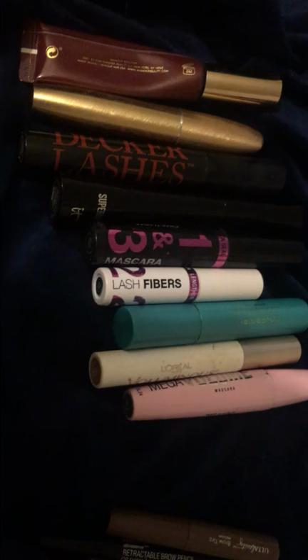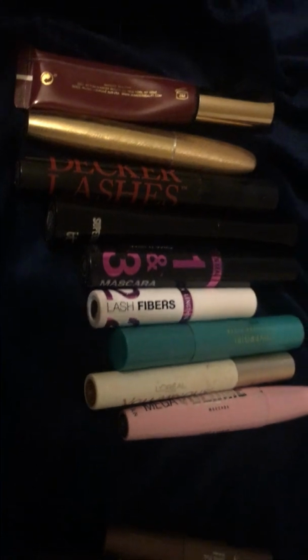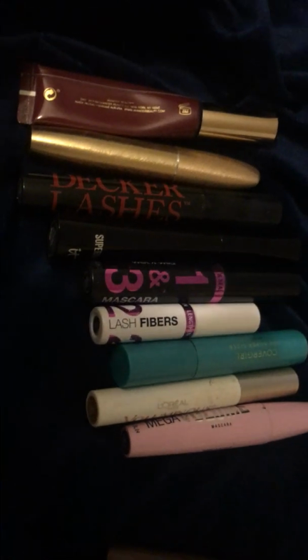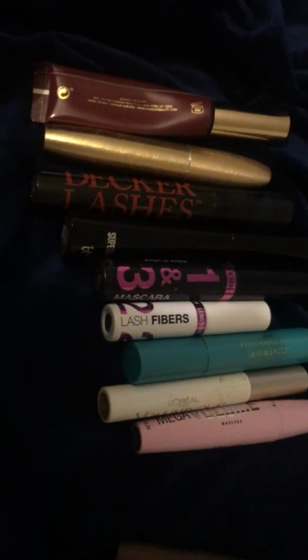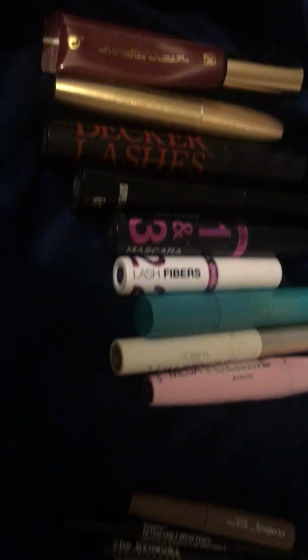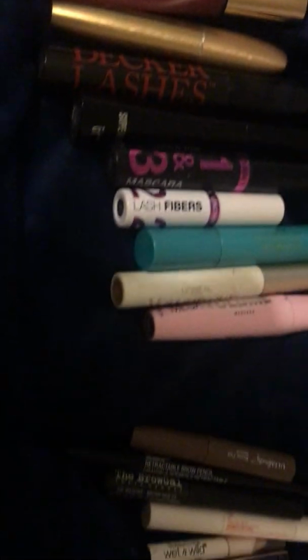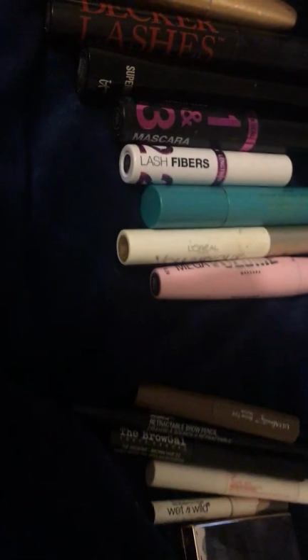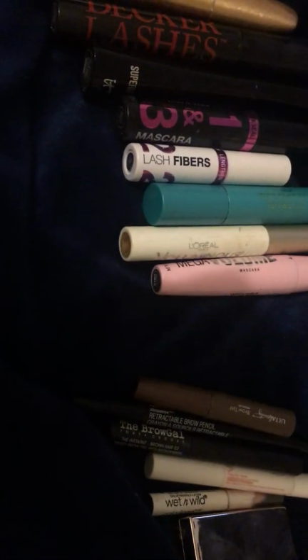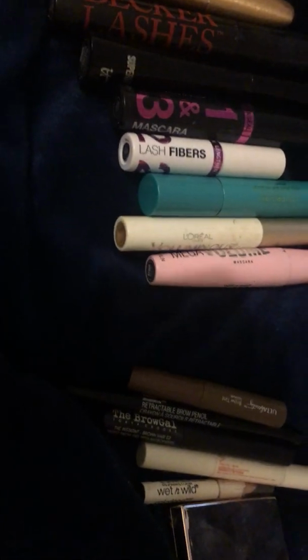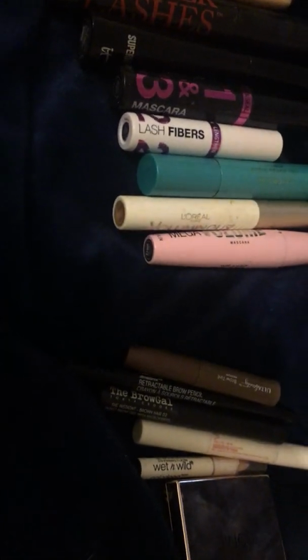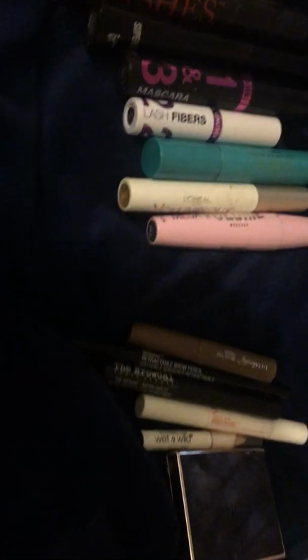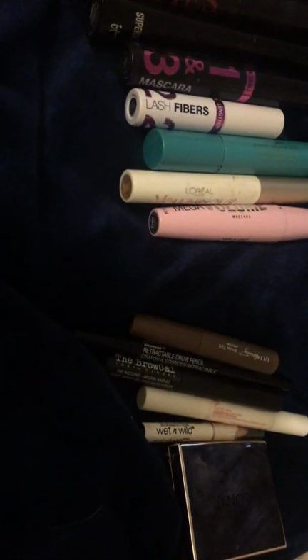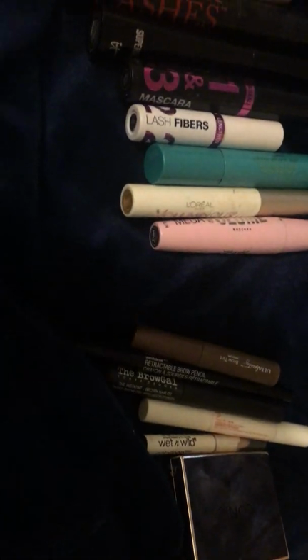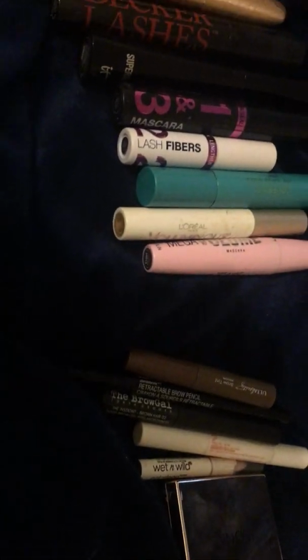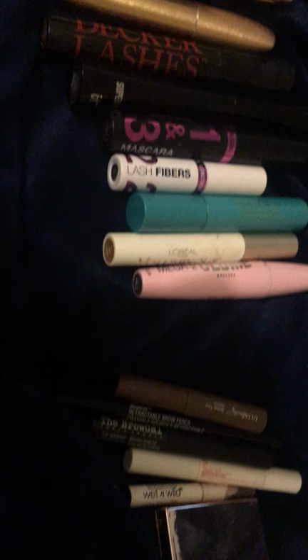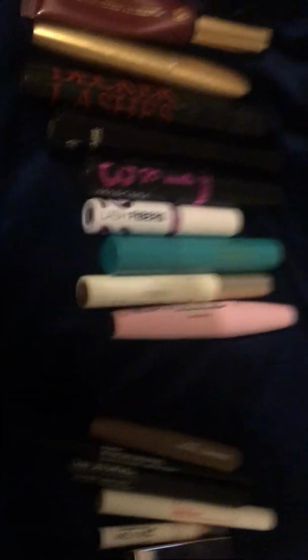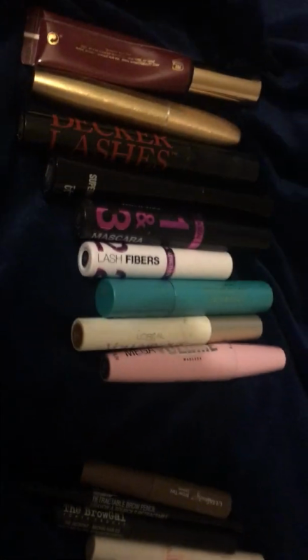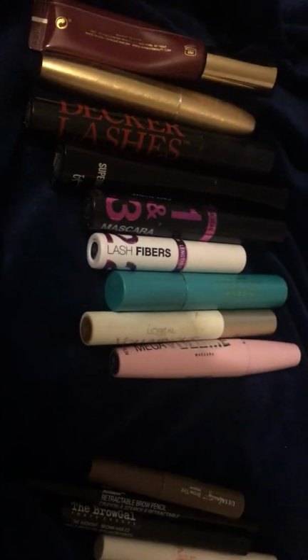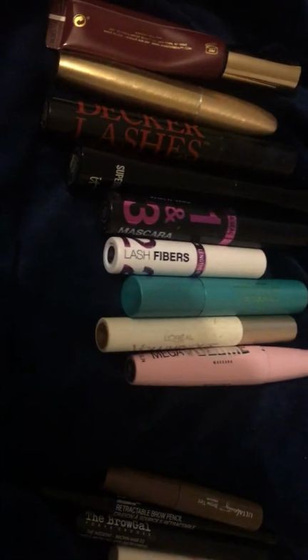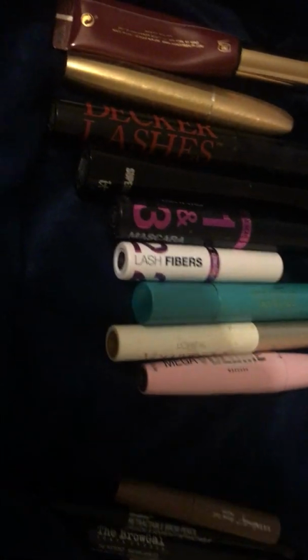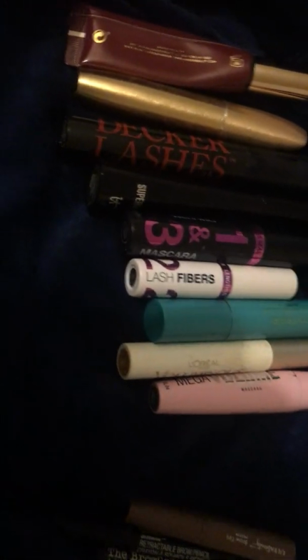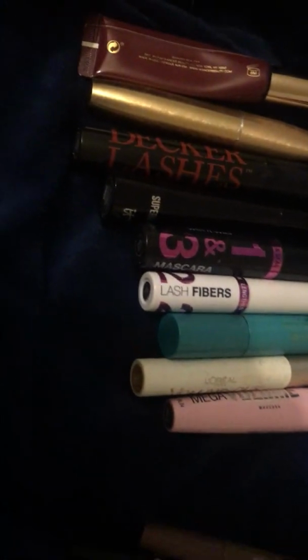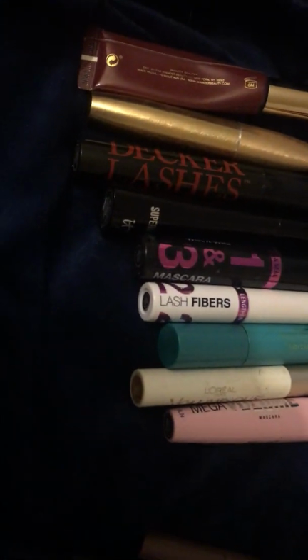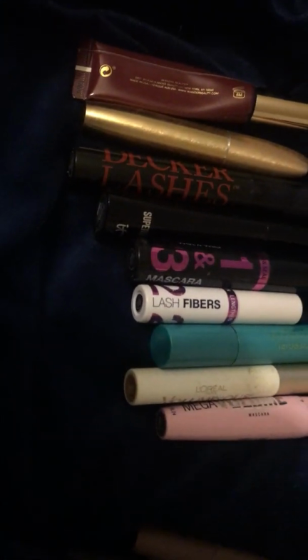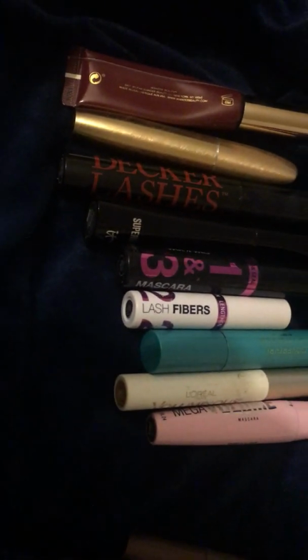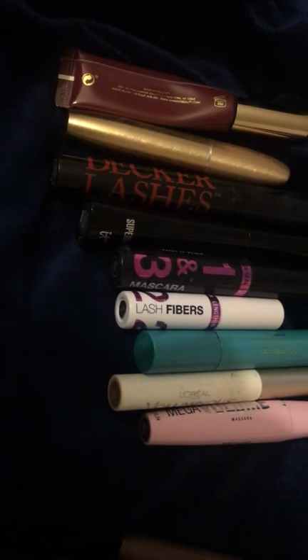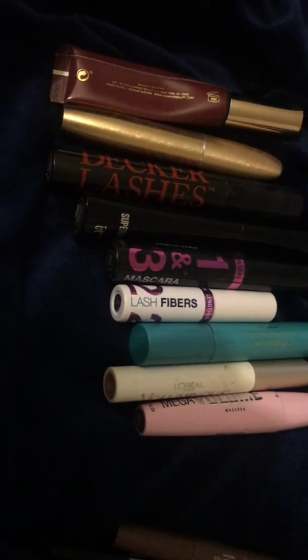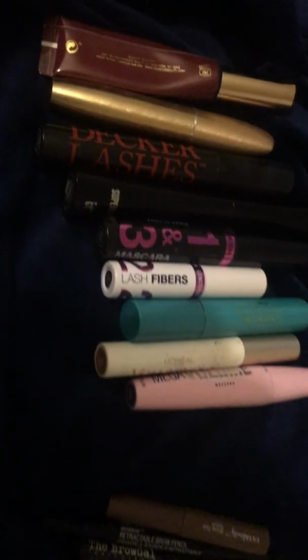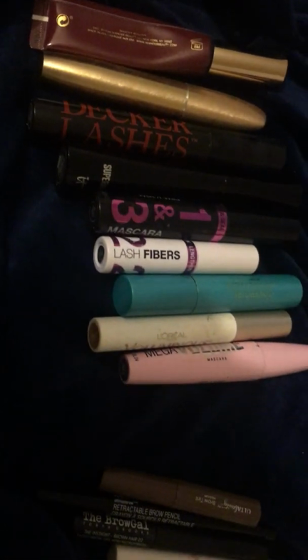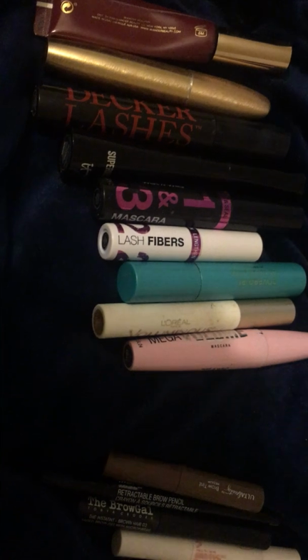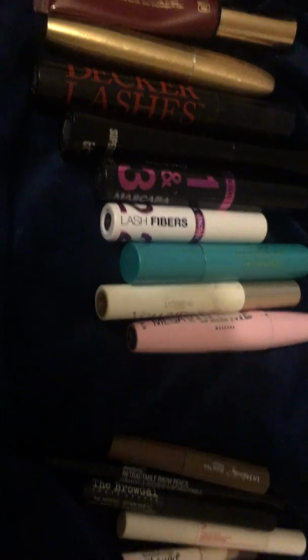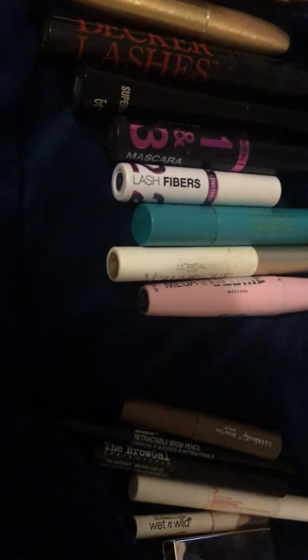Hey guys, welcome to my channel. Today I'm going to show you my mascara and brow collection and give a brief description about each product and what I think of it.